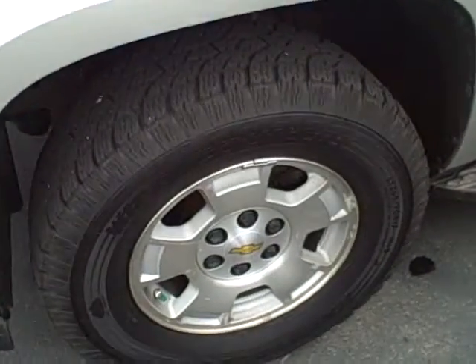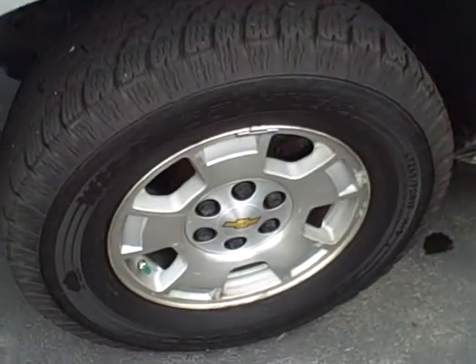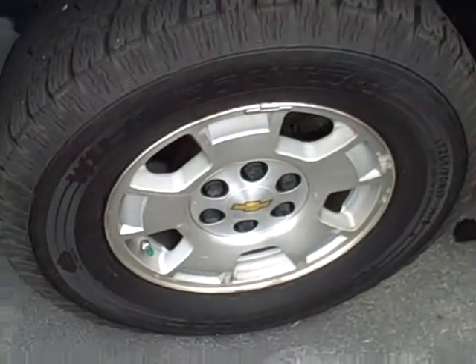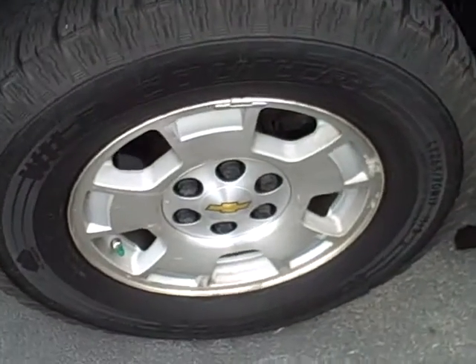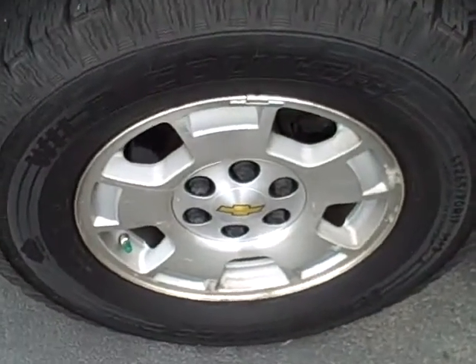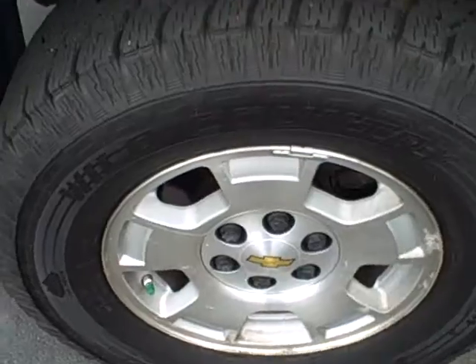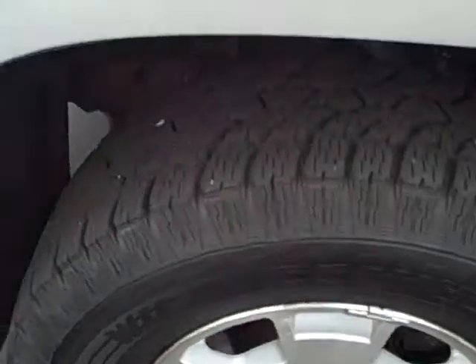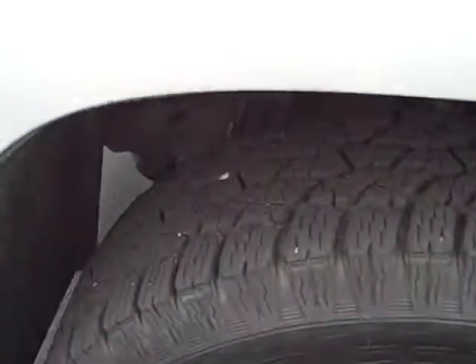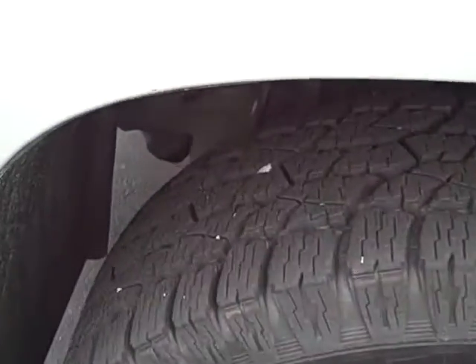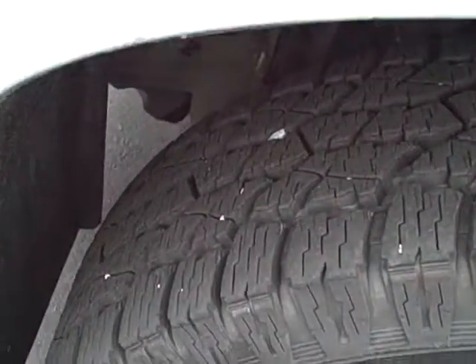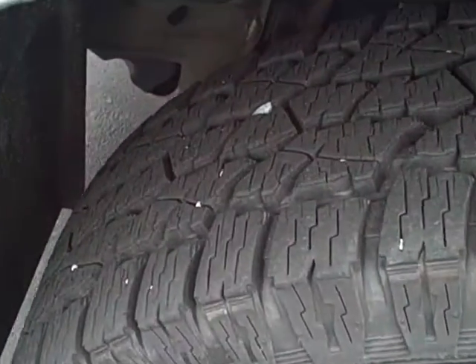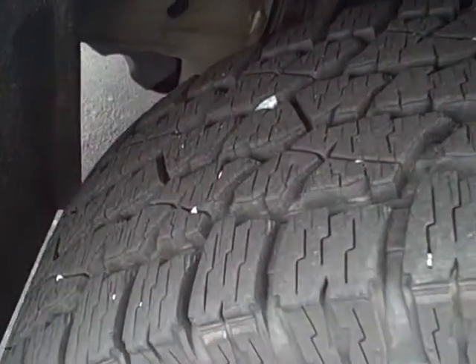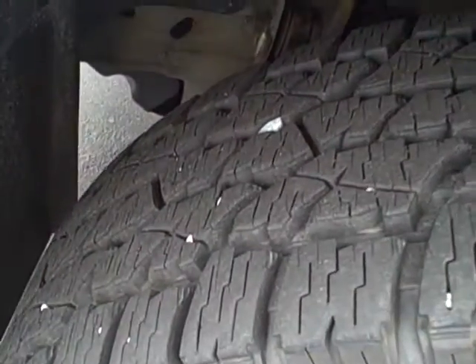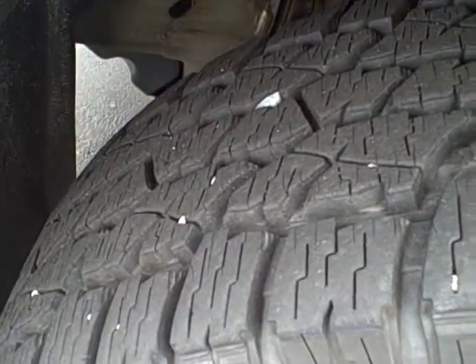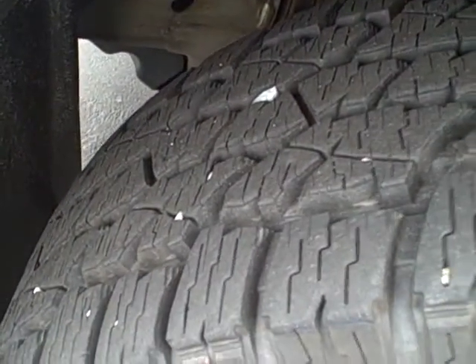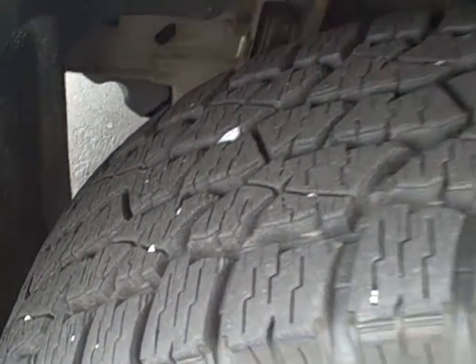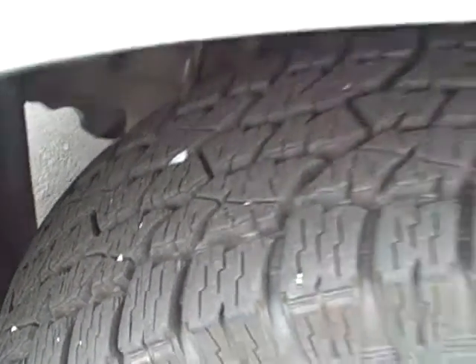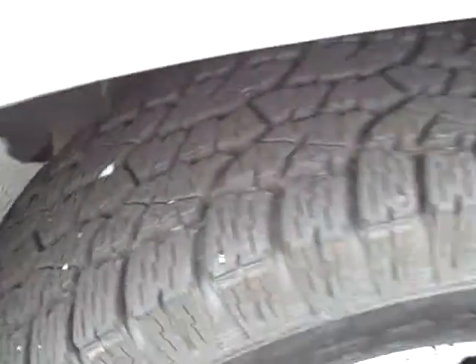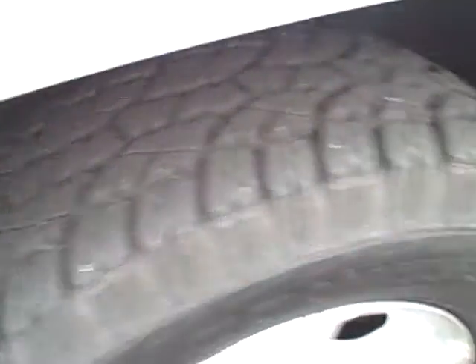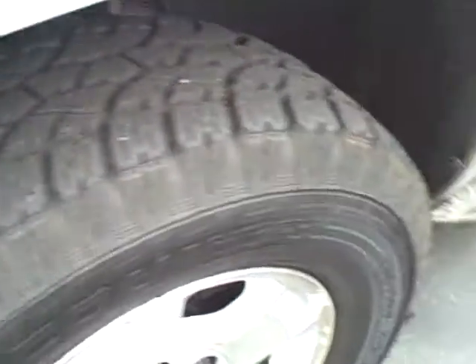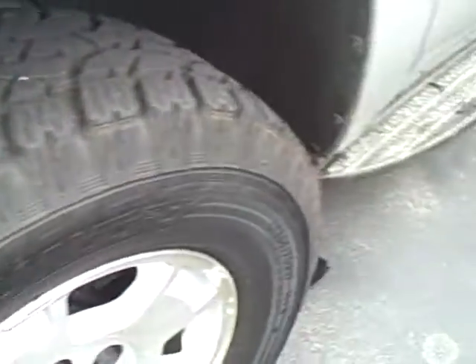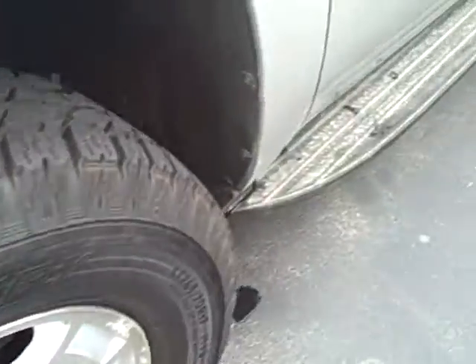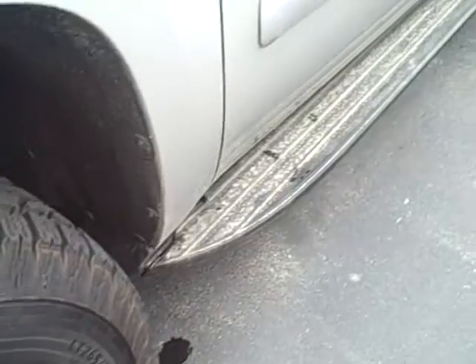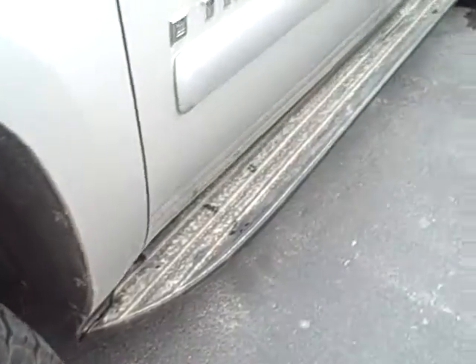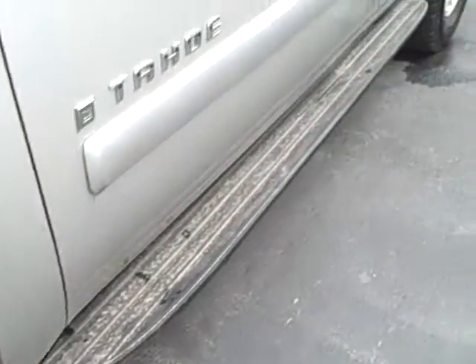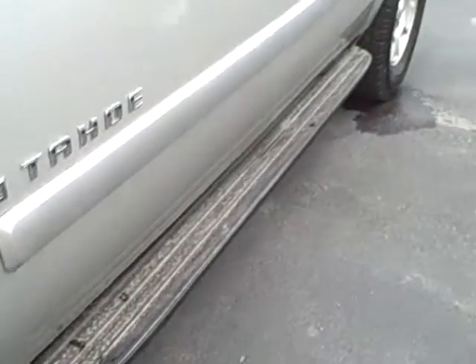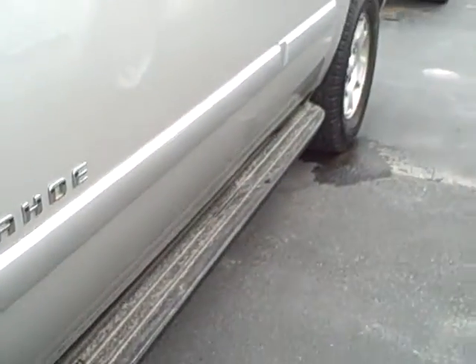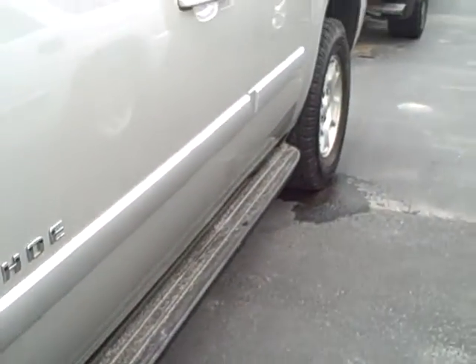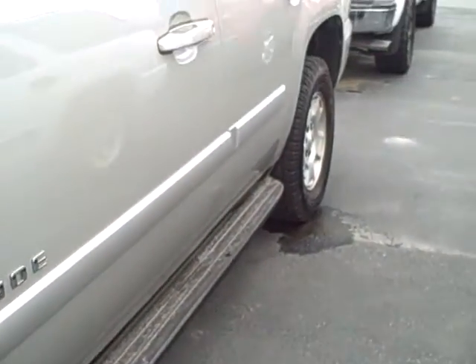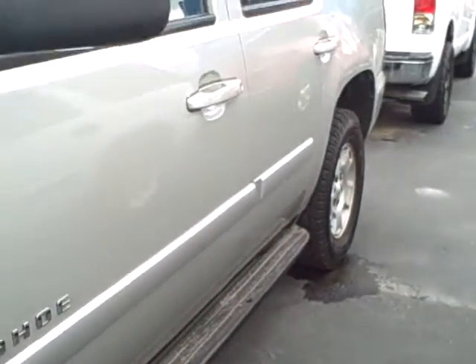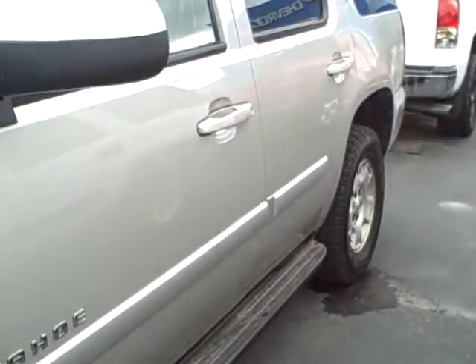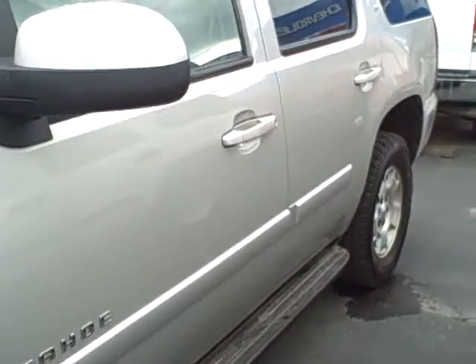You can see it's got a nice set of 17-inch aluminum wheels. Tires are basically brand new — 90% tread life on them. Factory assist steps.